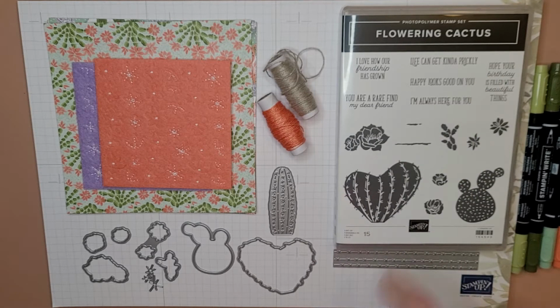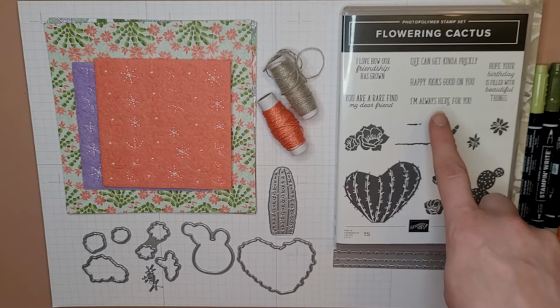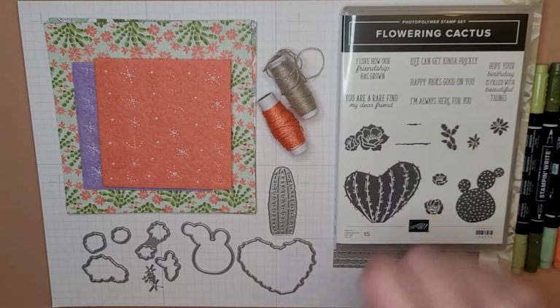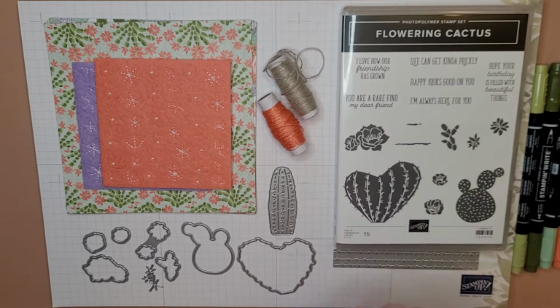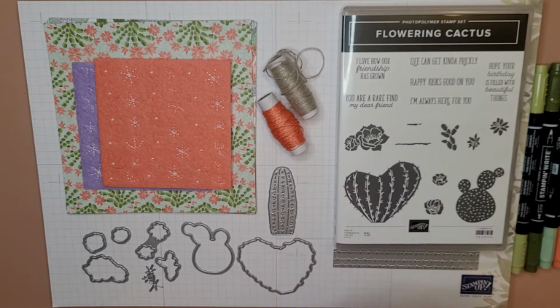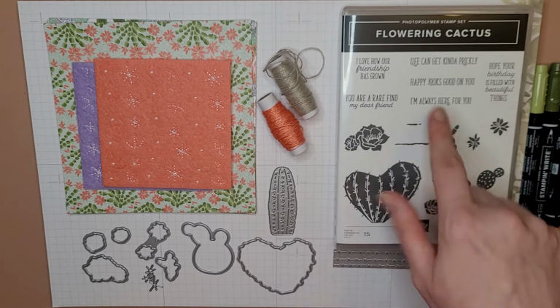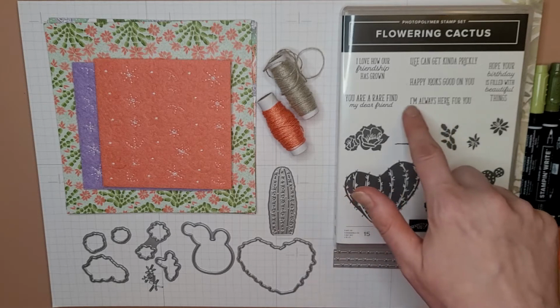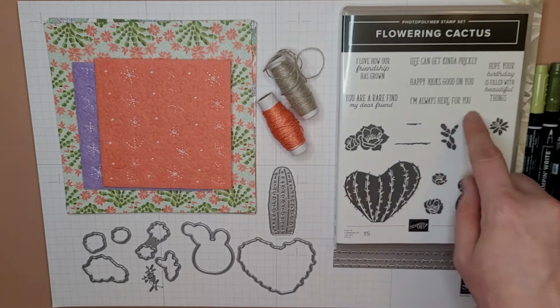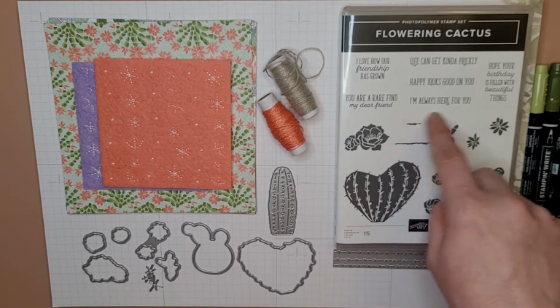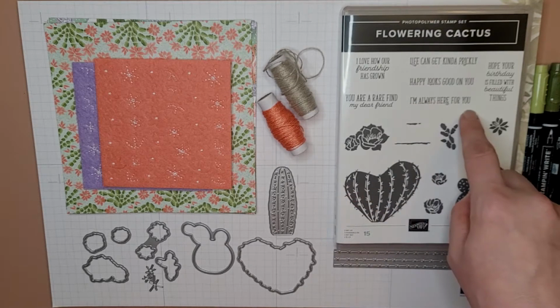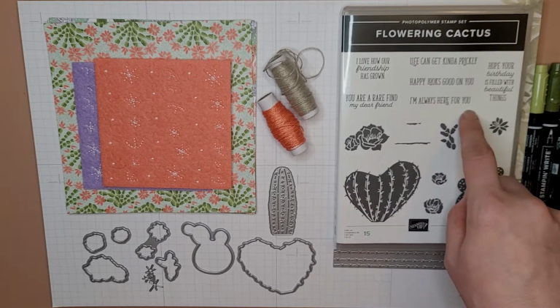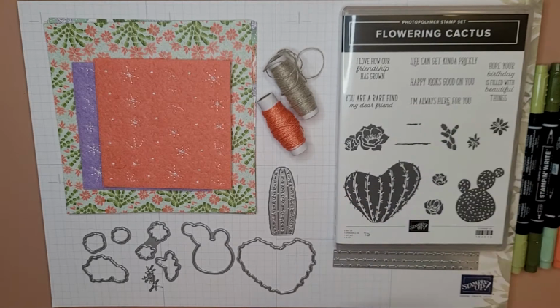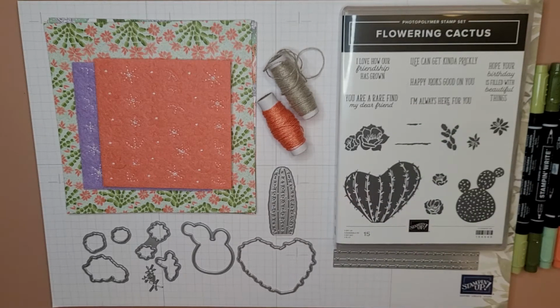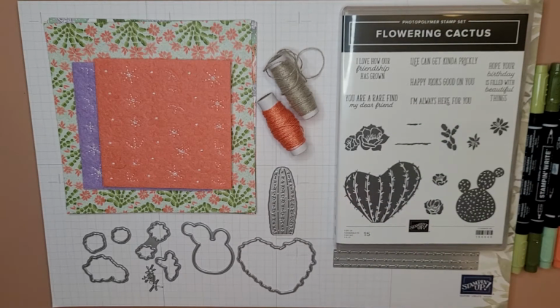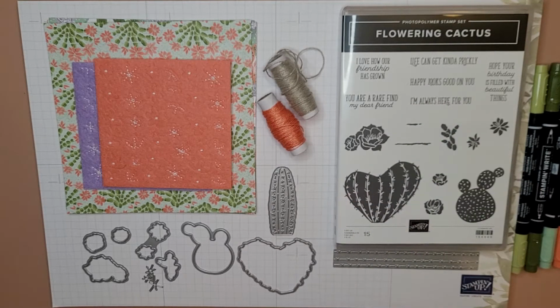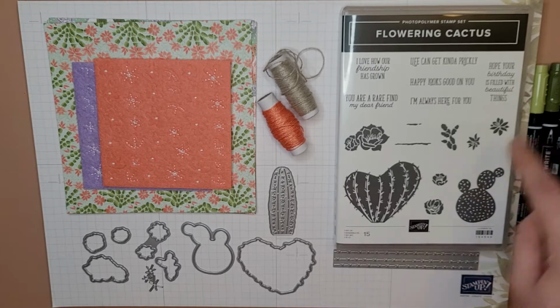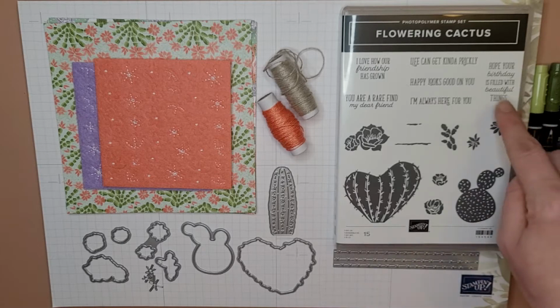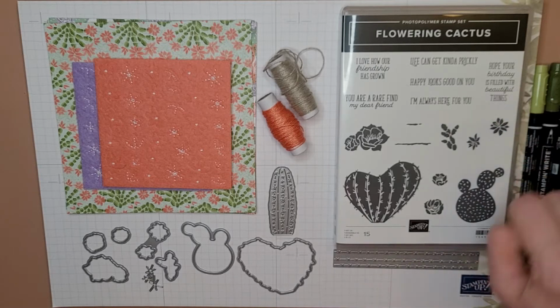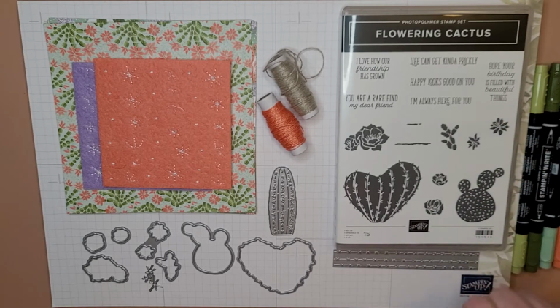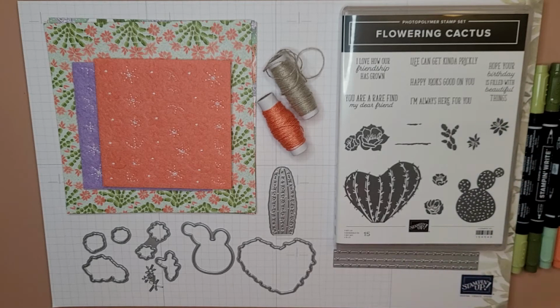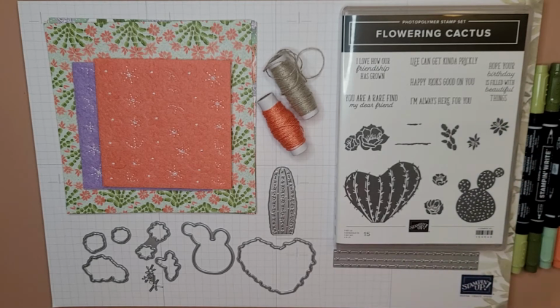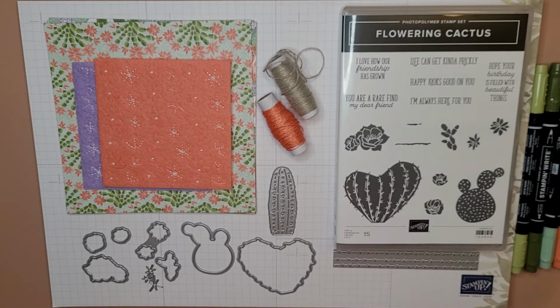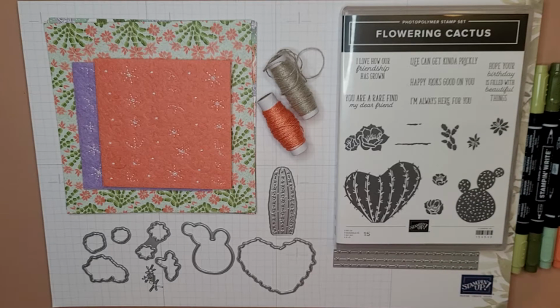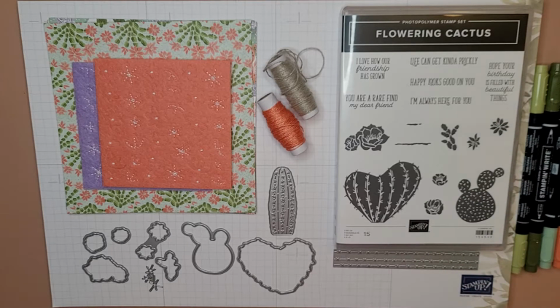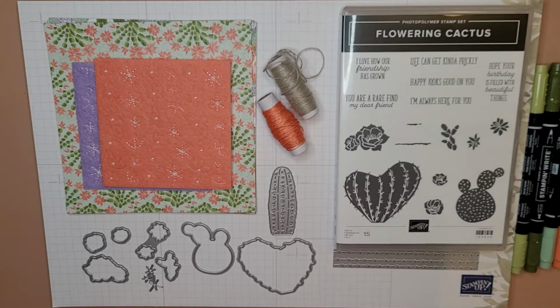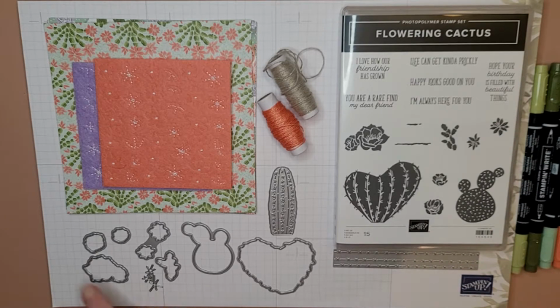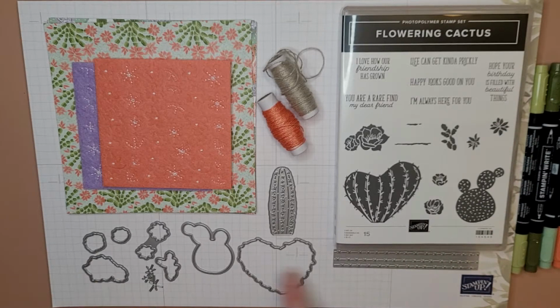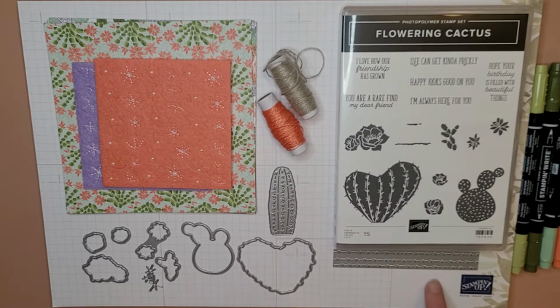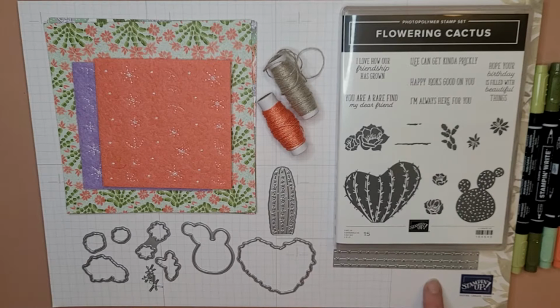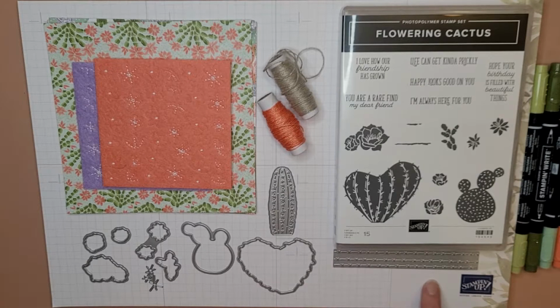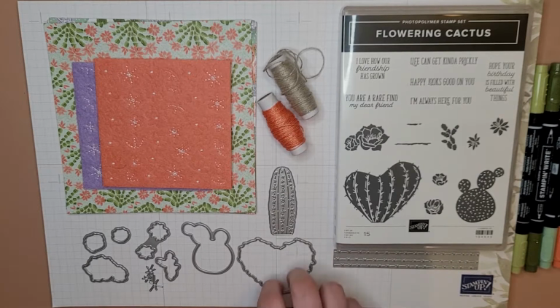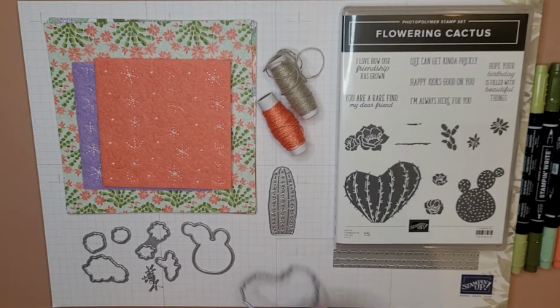'I'm always here for you' — I feel like that's a good inside-of-the-card sentiment. And 'hope your birthday is filled with beautiful things.' It also comes with a set of dies, and the dies match the stamps of course.